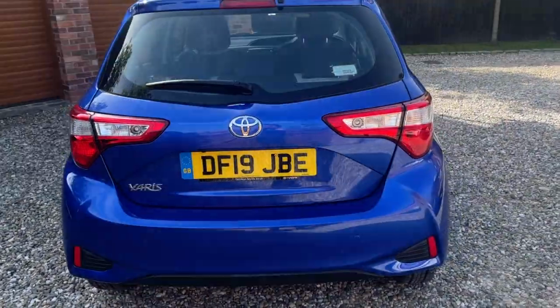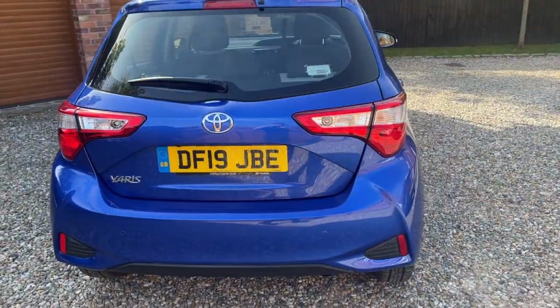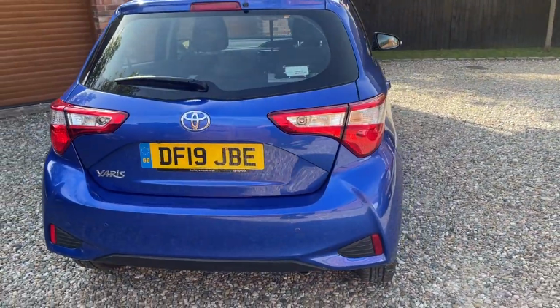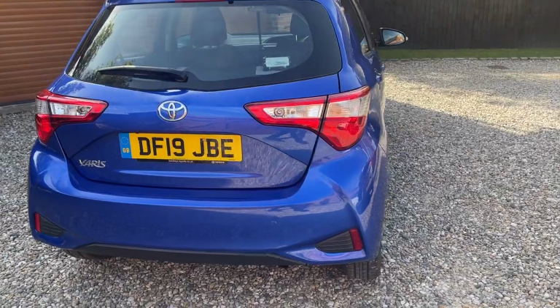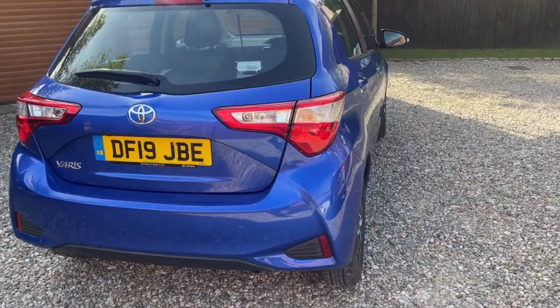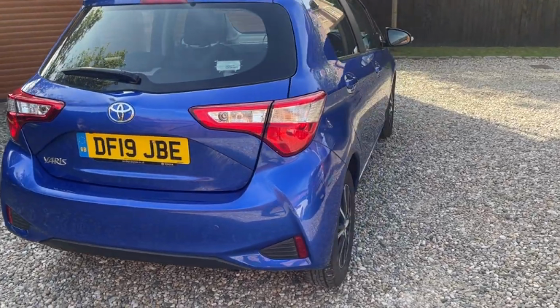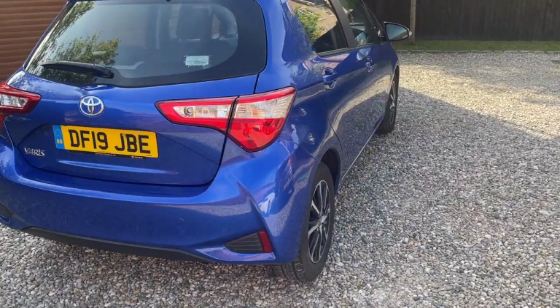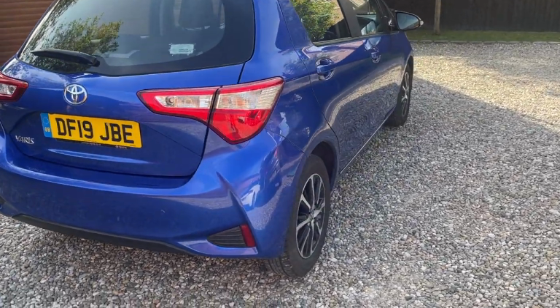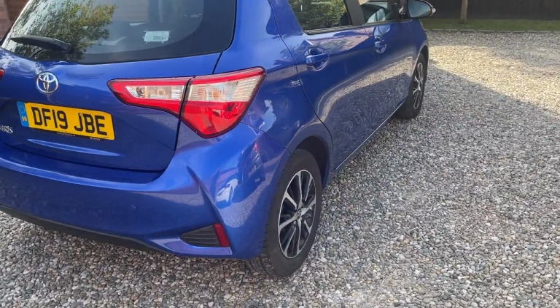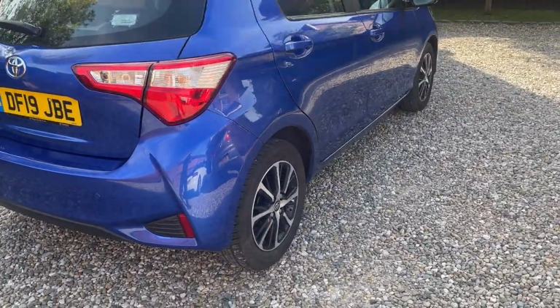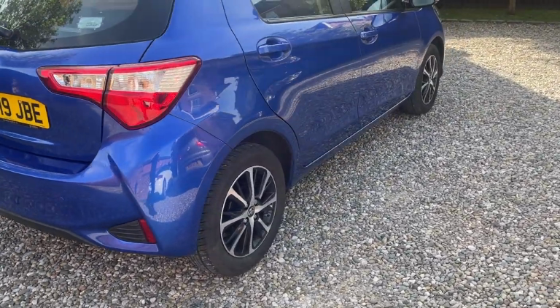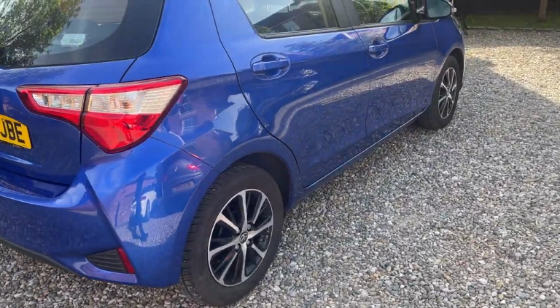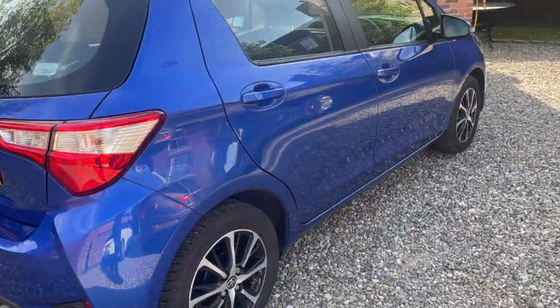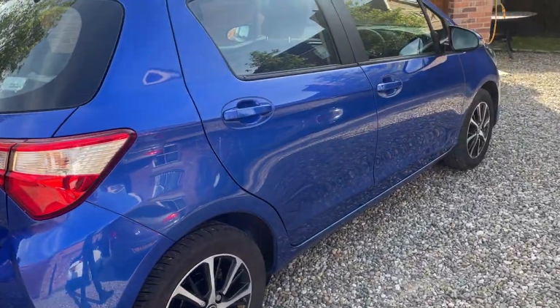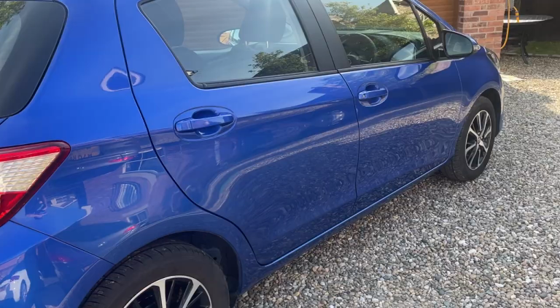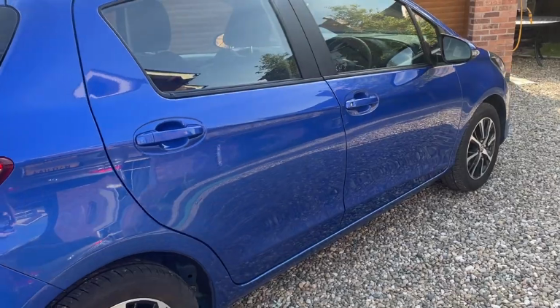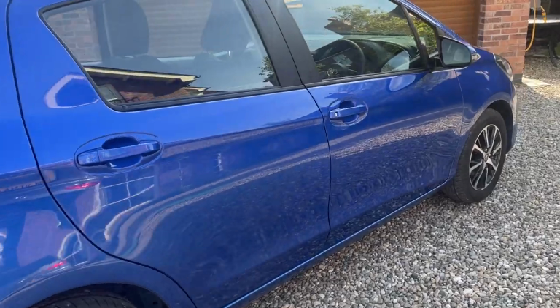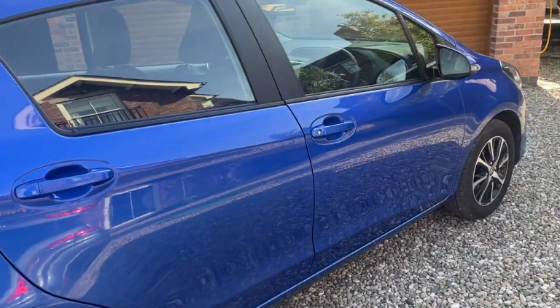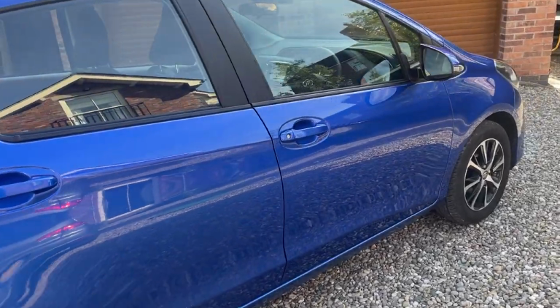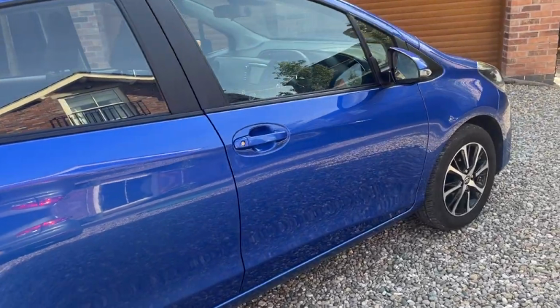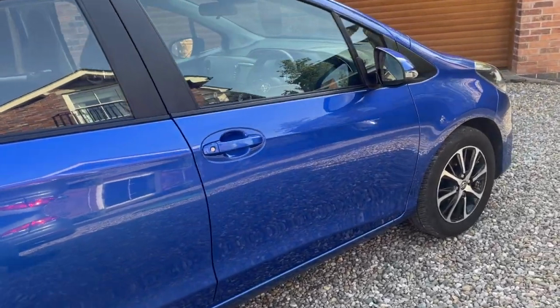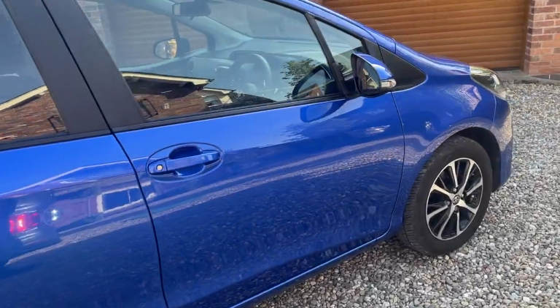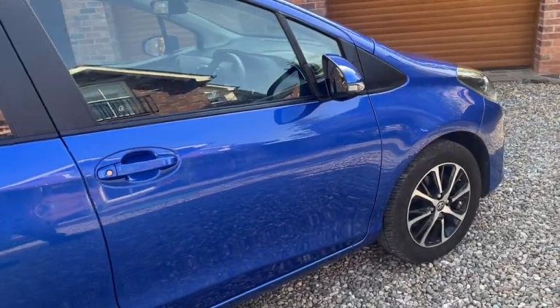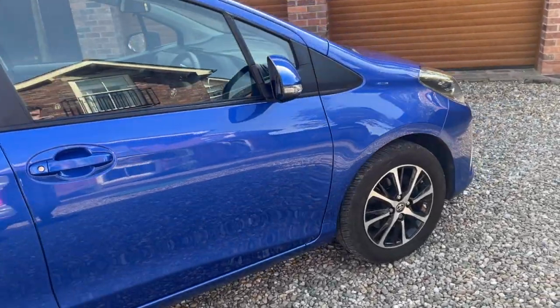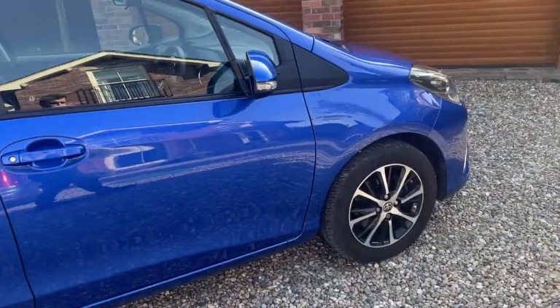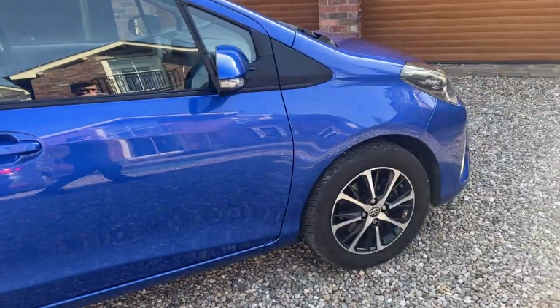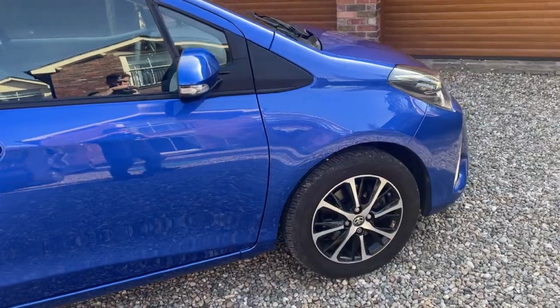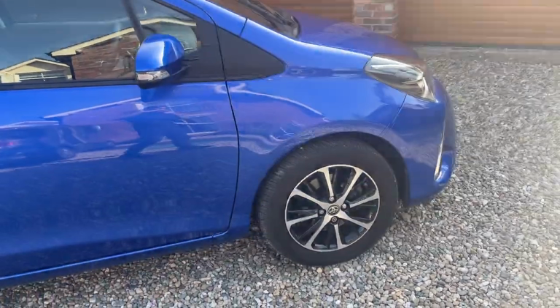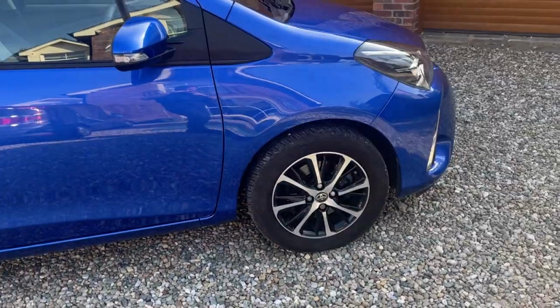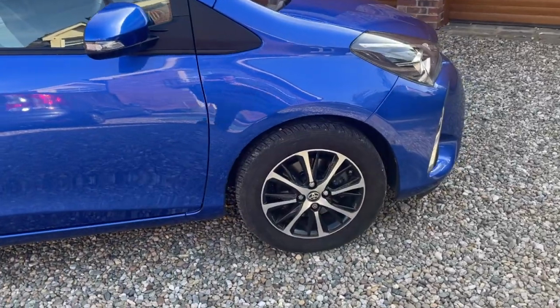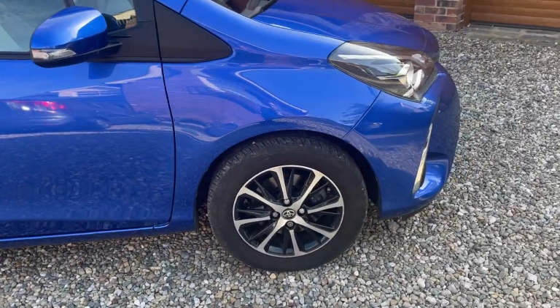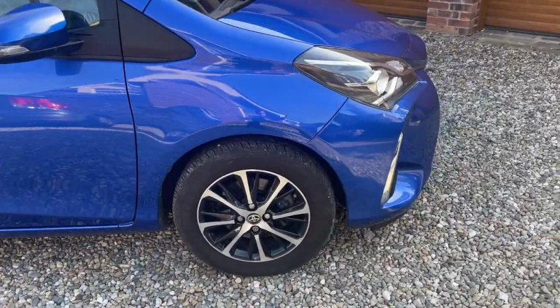It has a beautiful blue metallic finish with two-tone diamond cut alloy wheels, satellite navigation, reverse camera, Bluetooth, air conditioning, electric windows, electric wing mirrors, and front and rear parking sensors.